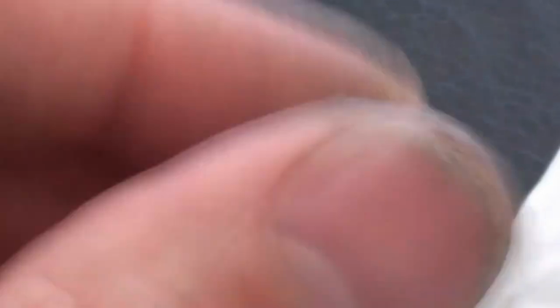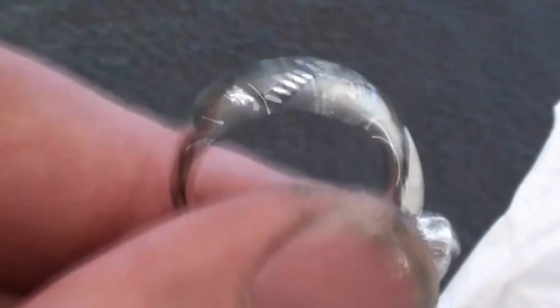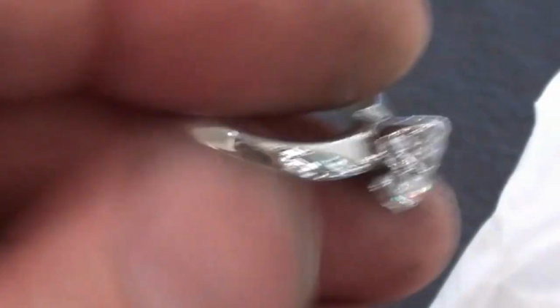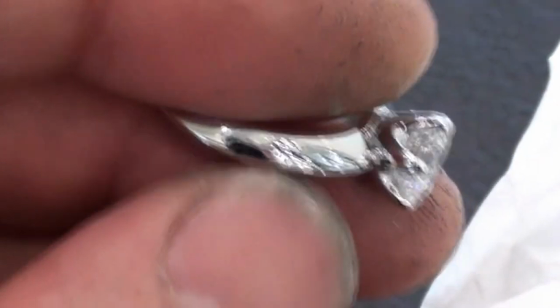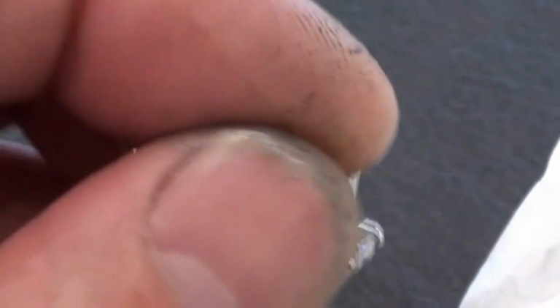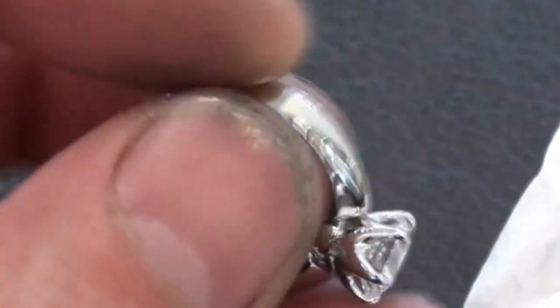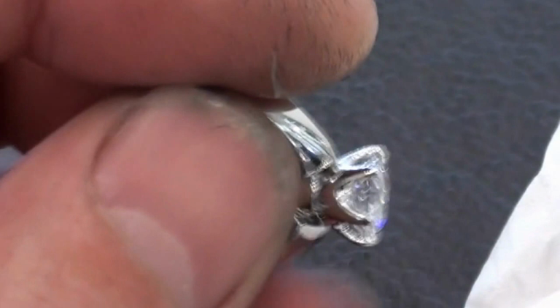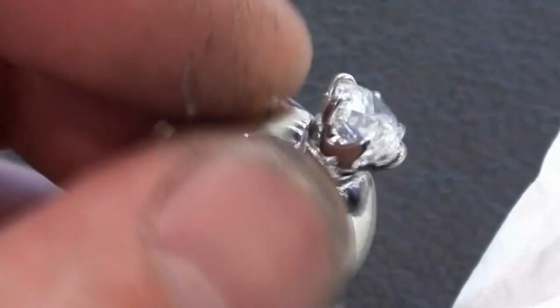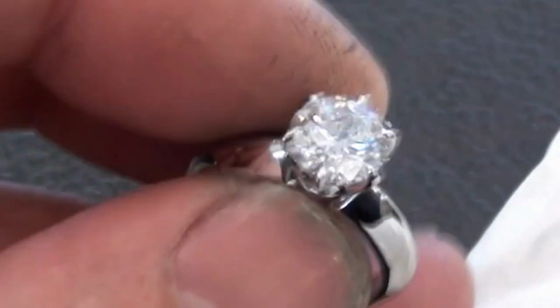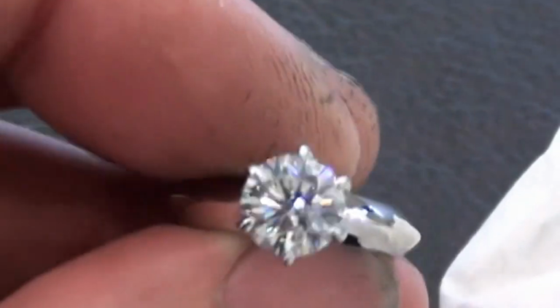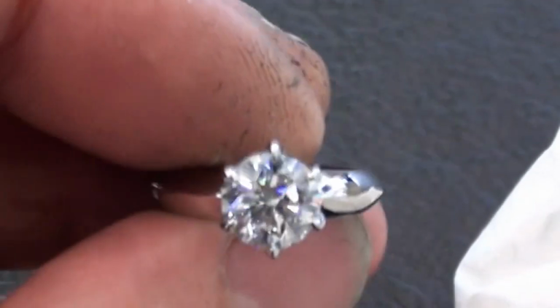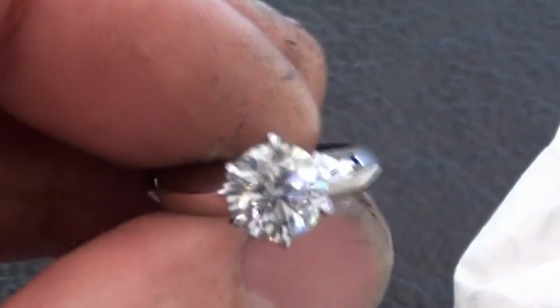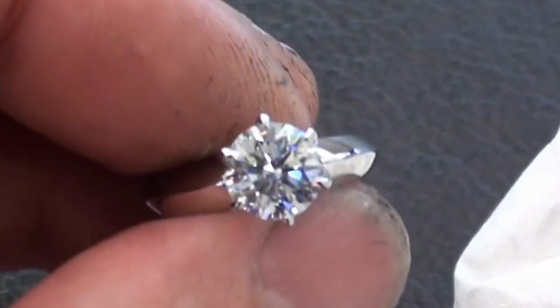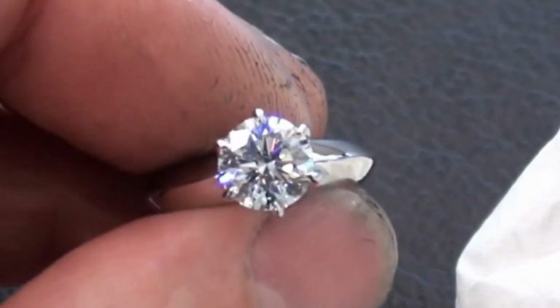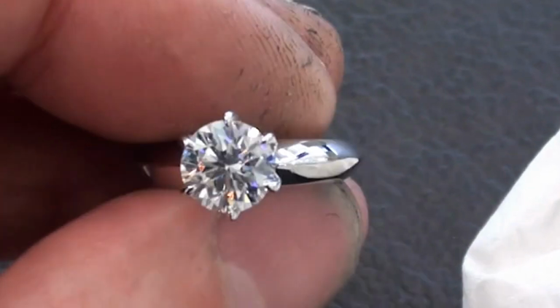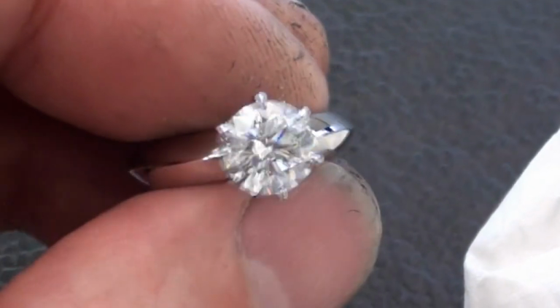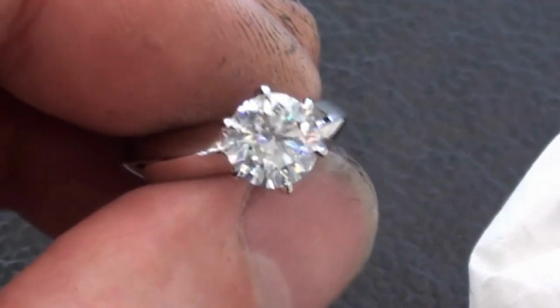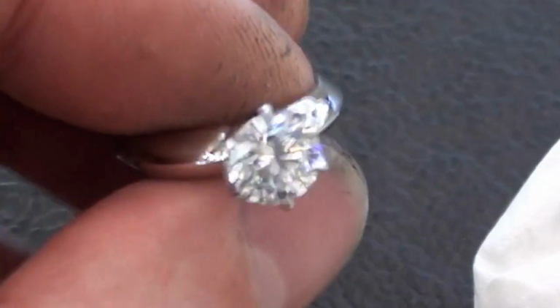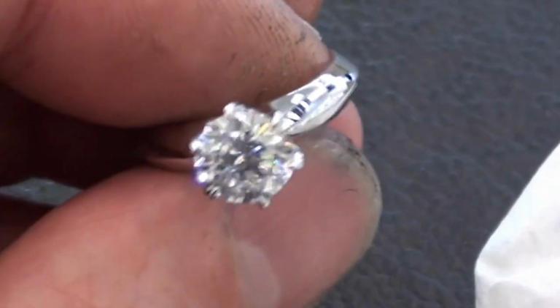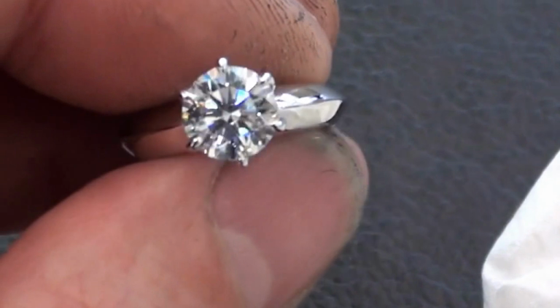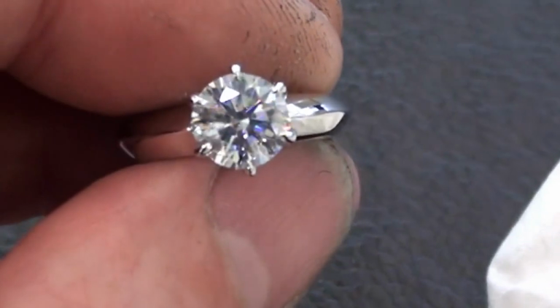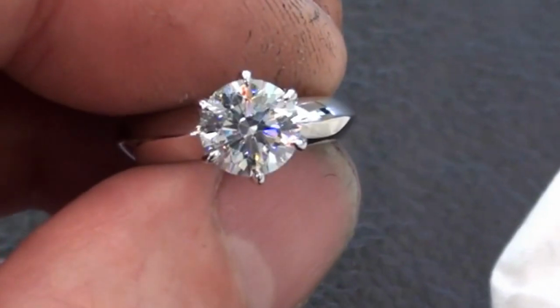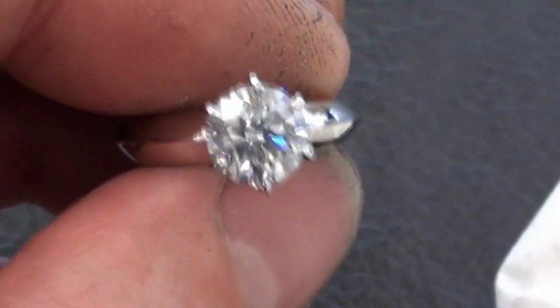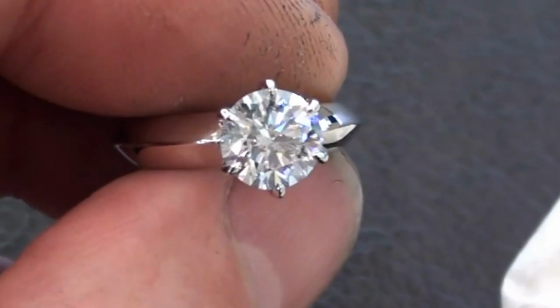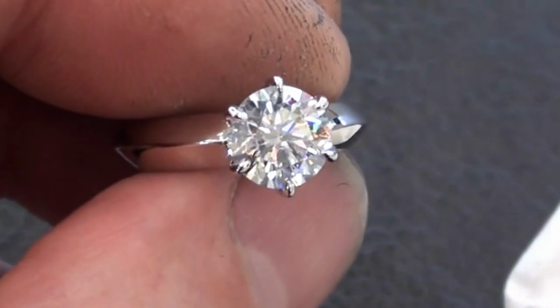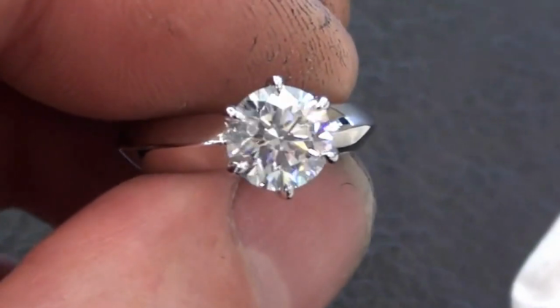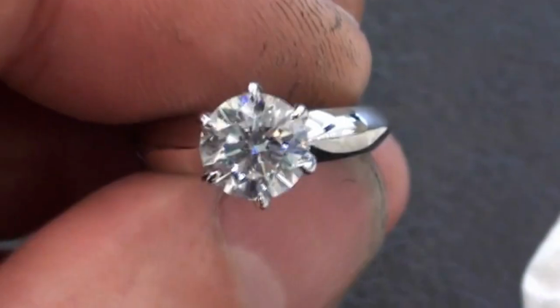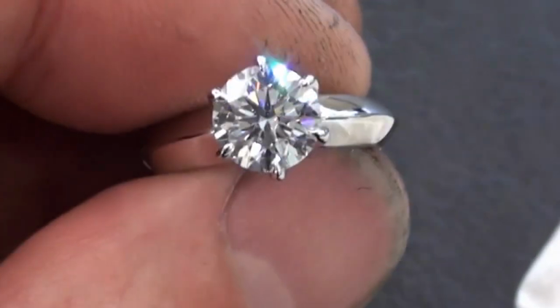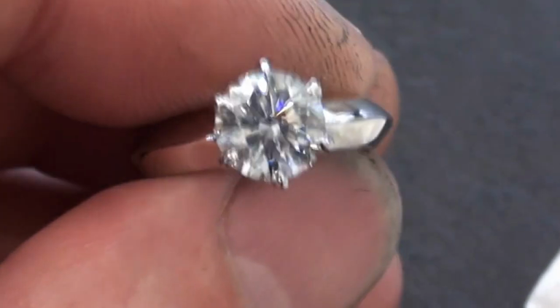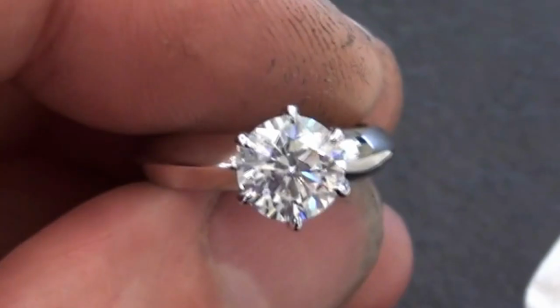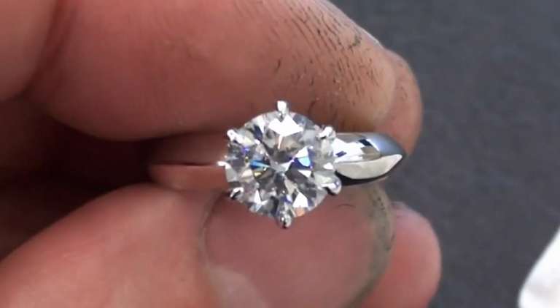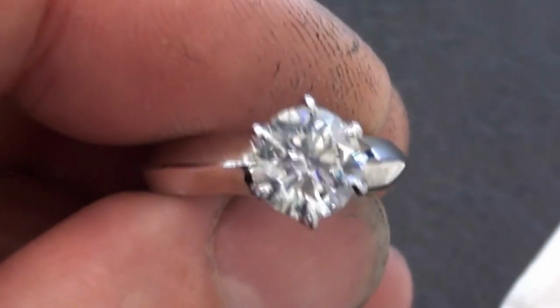And then I set. Beautiful piece. The images will be on my blog. Awesome stone.